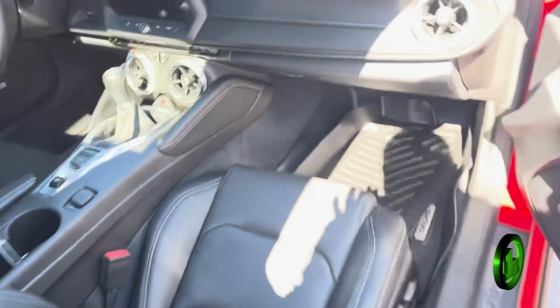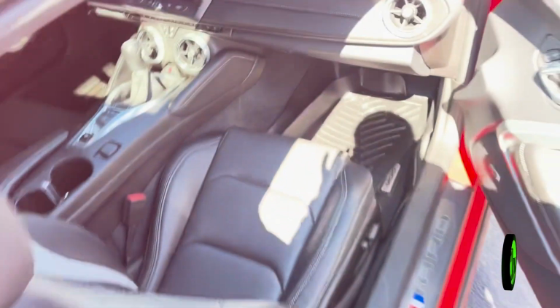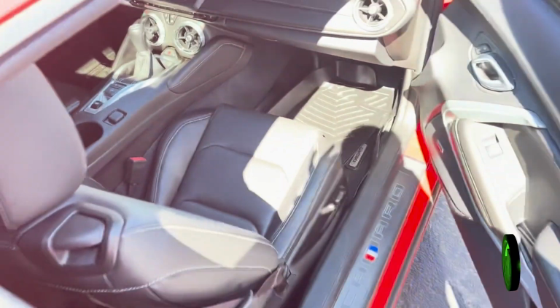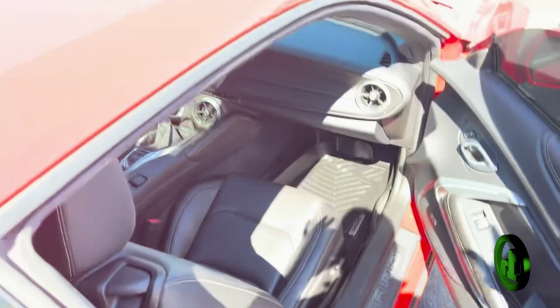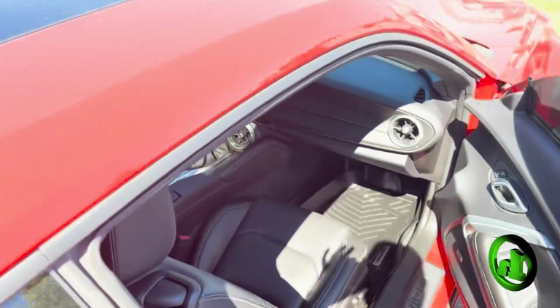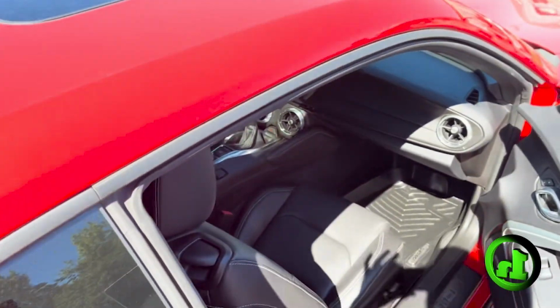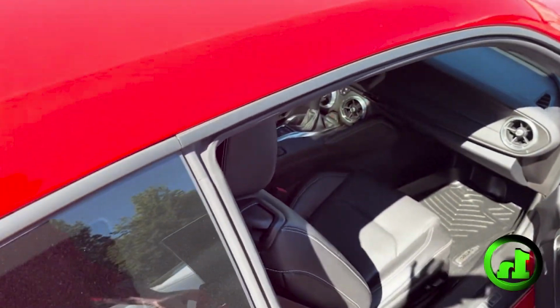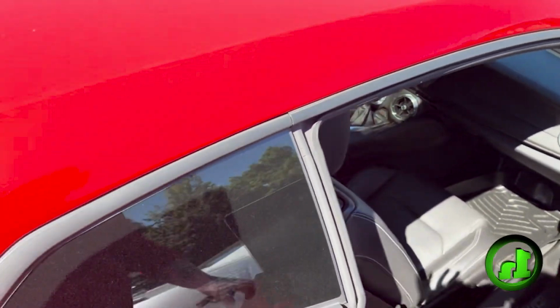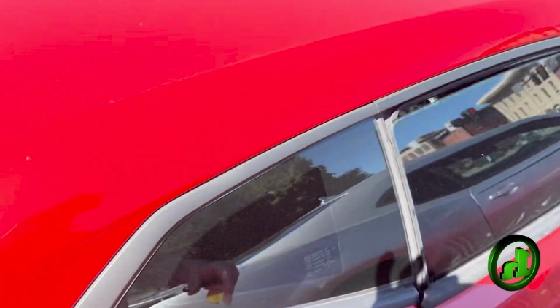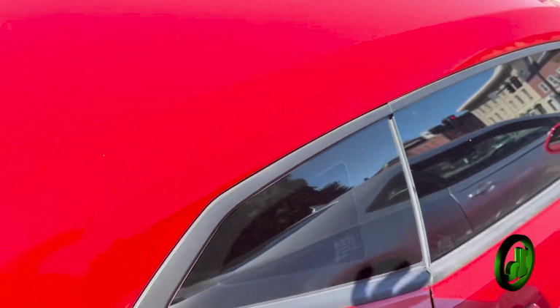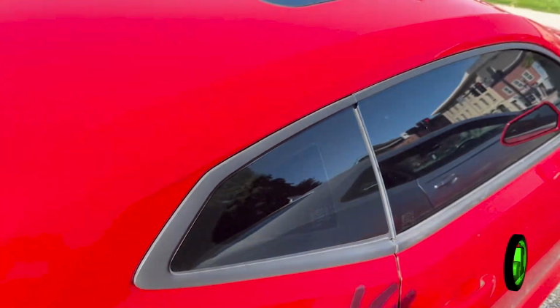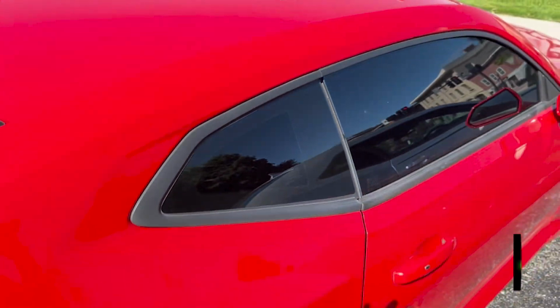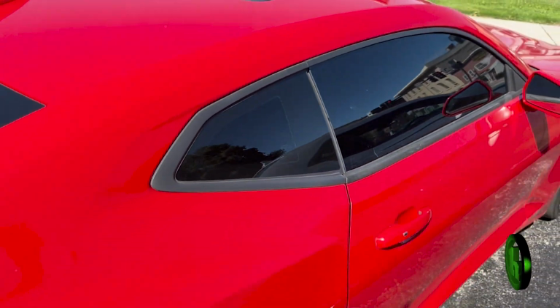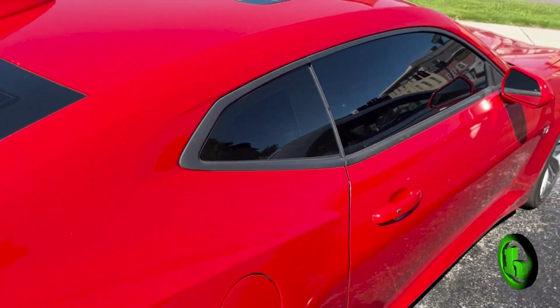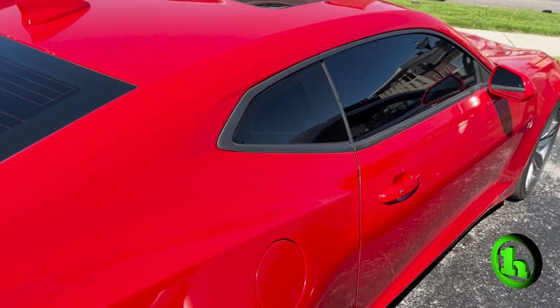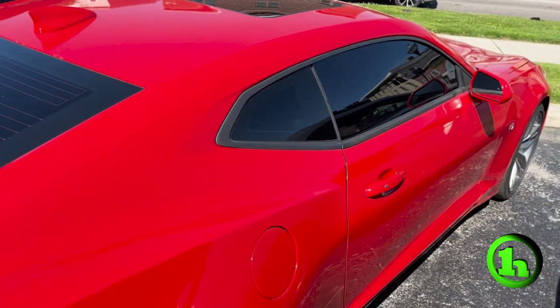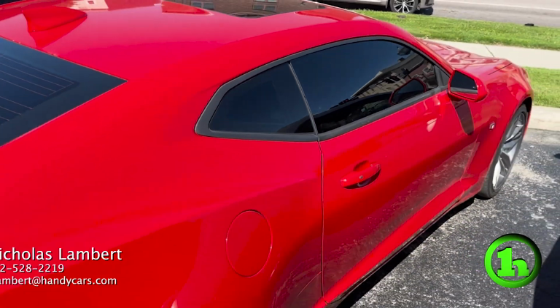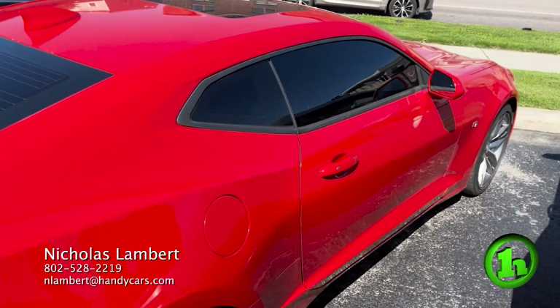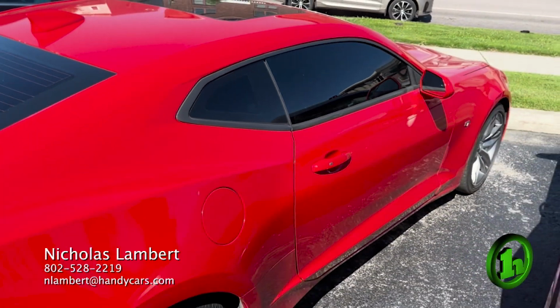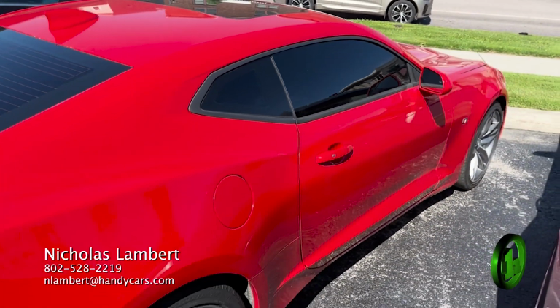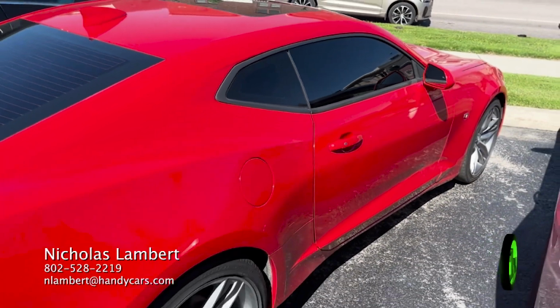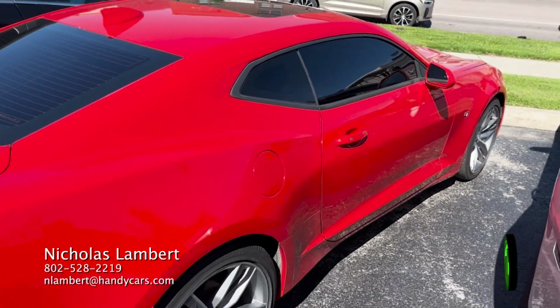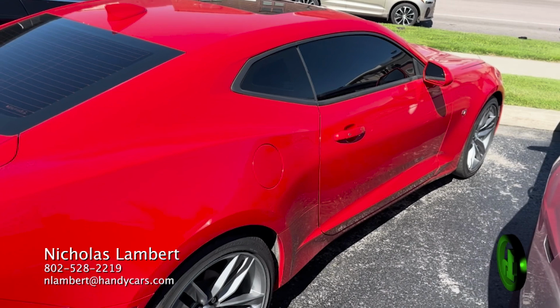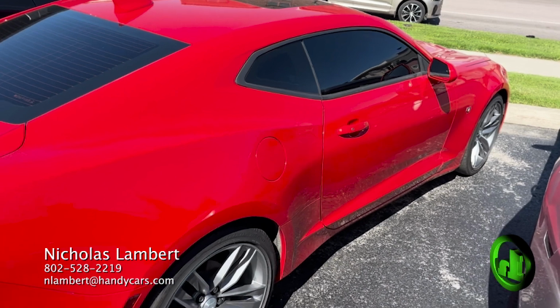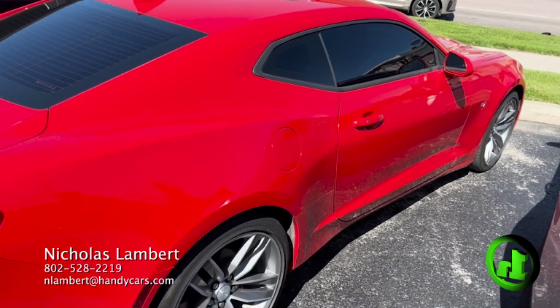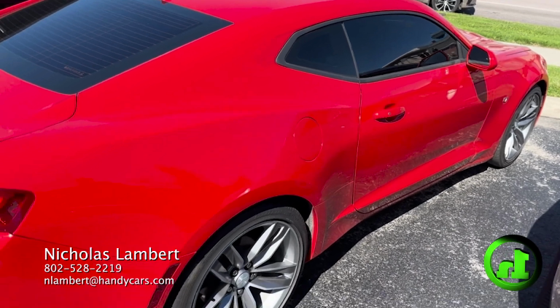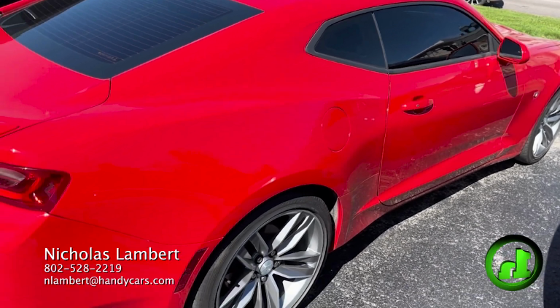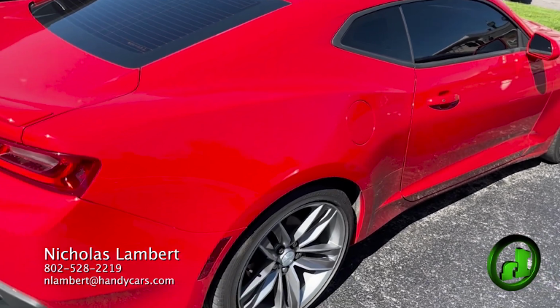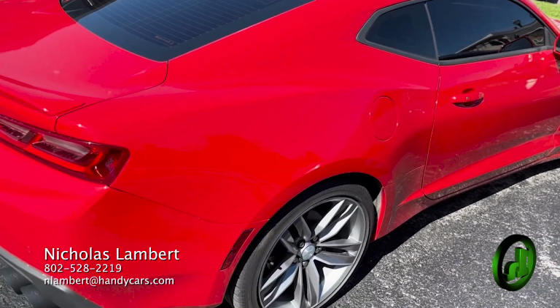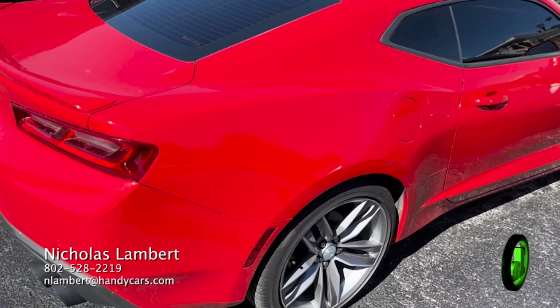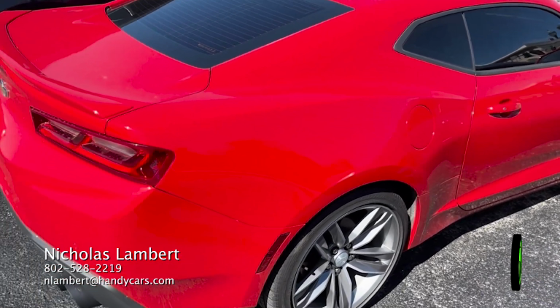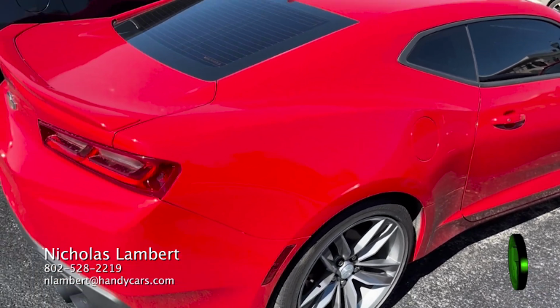If you have any questions at all about this Camaro, please don't hesitate to reach out. You'll find my information at the bottom of your screen. Thank you so much for your time. I look forward to working with you.